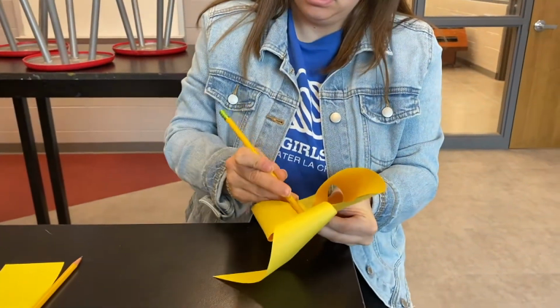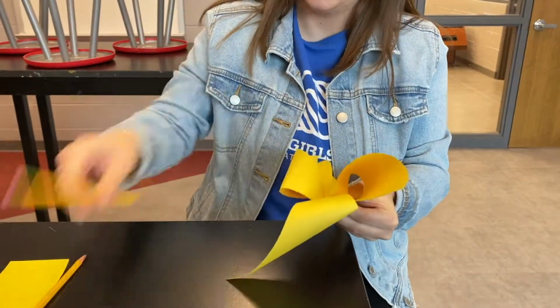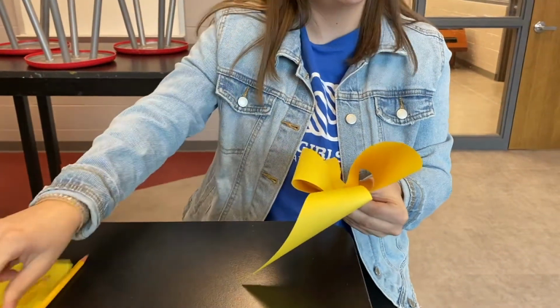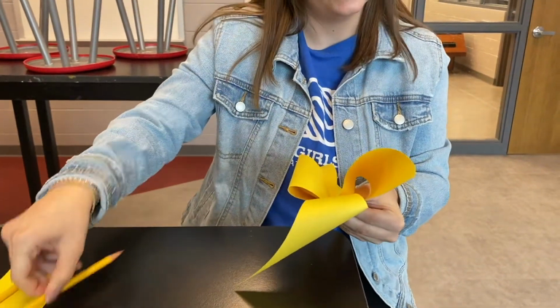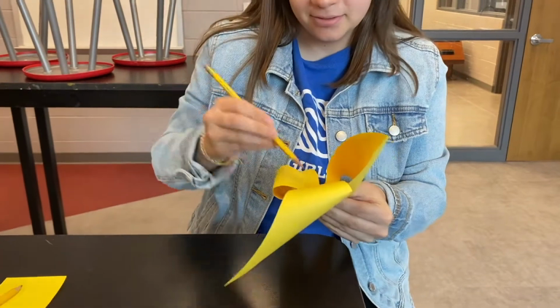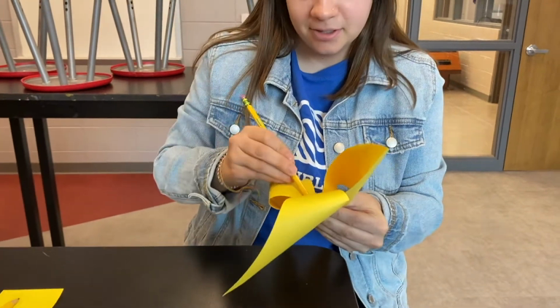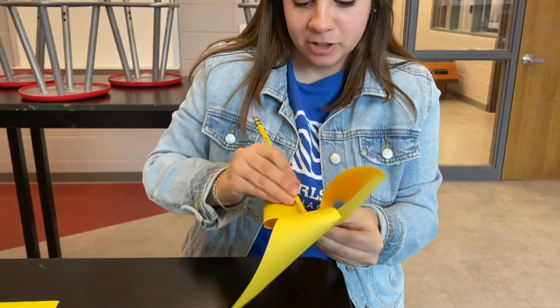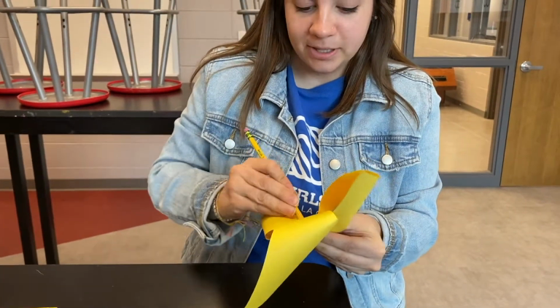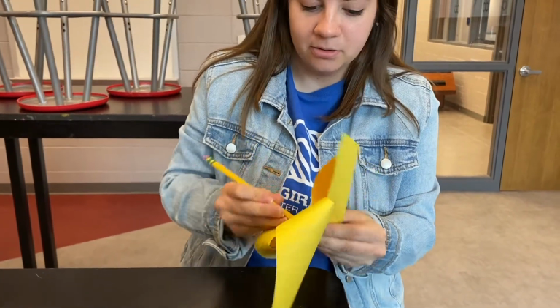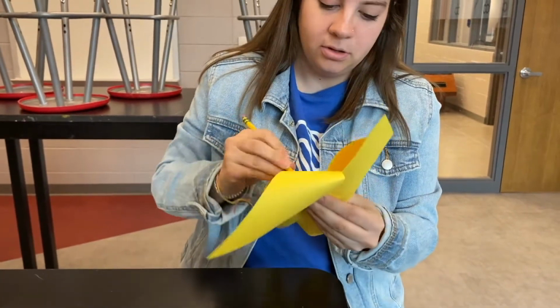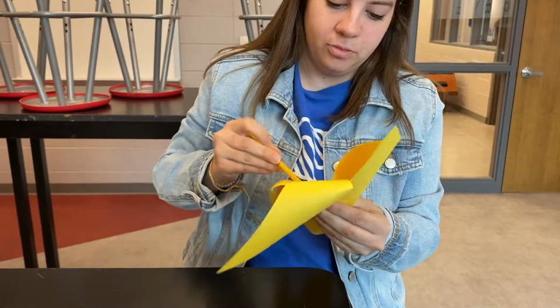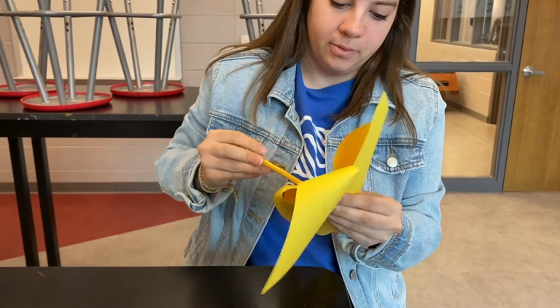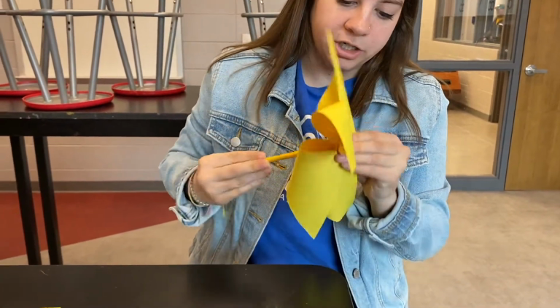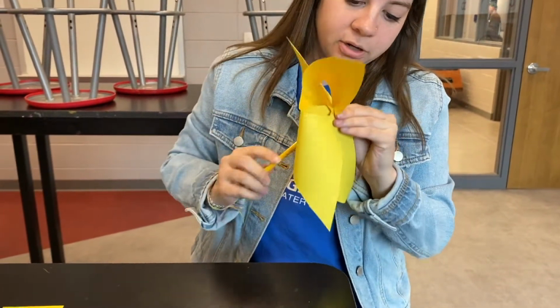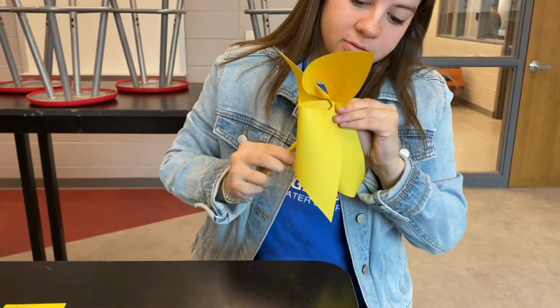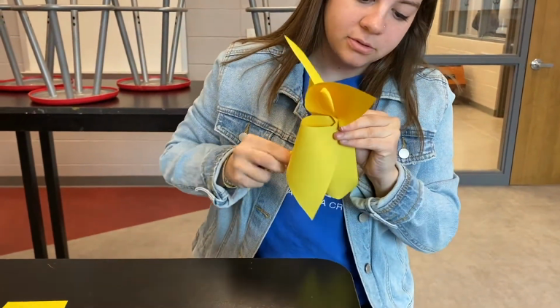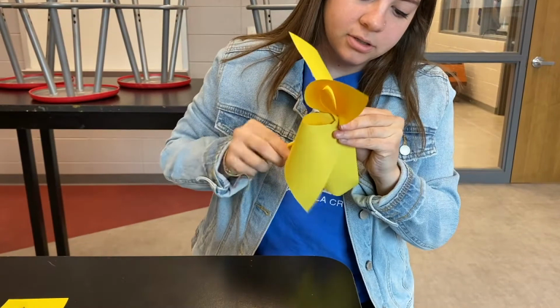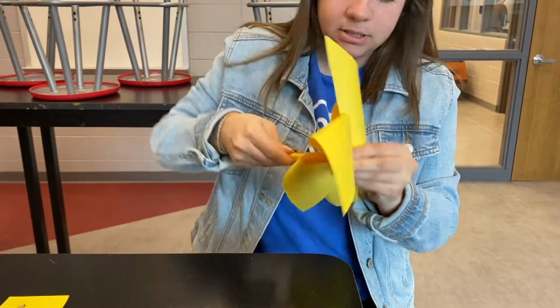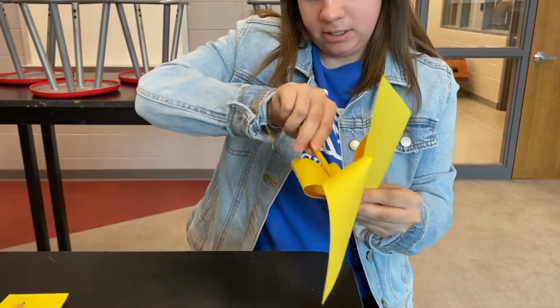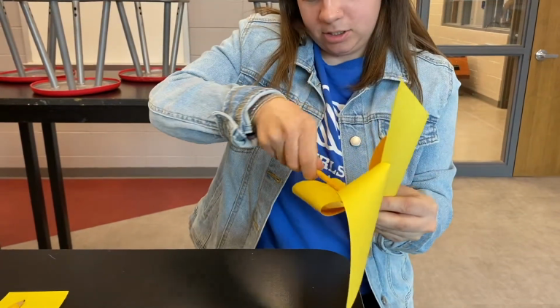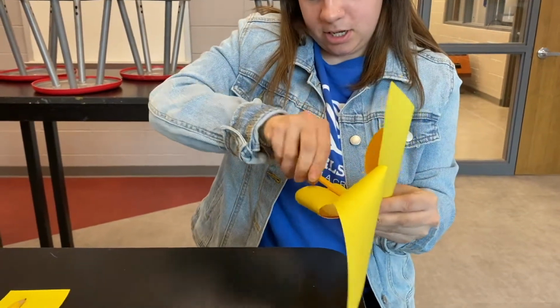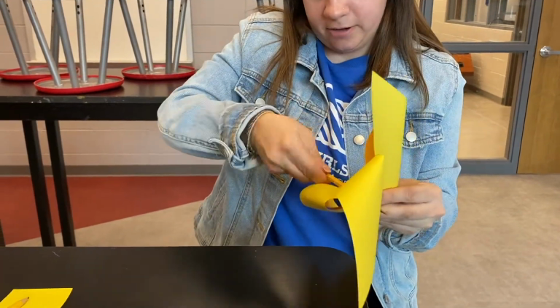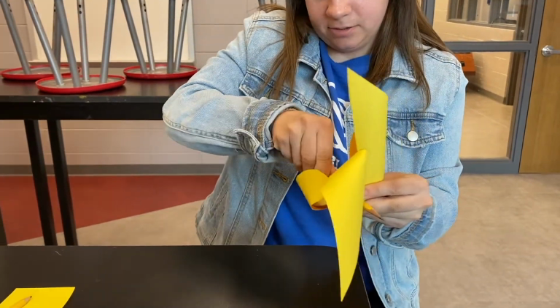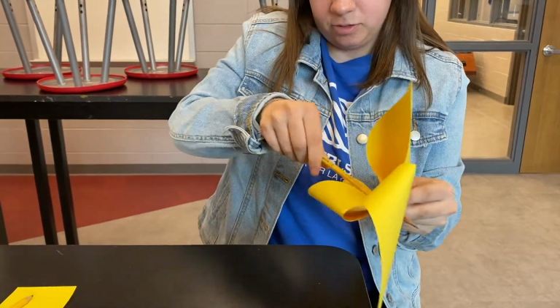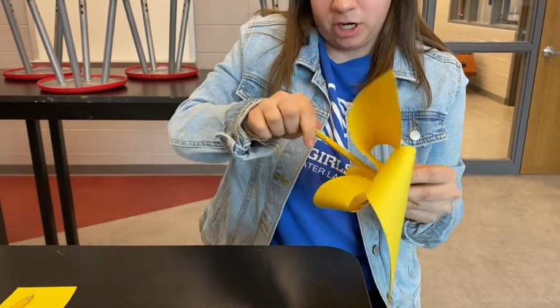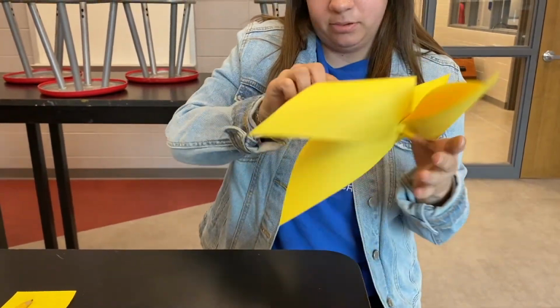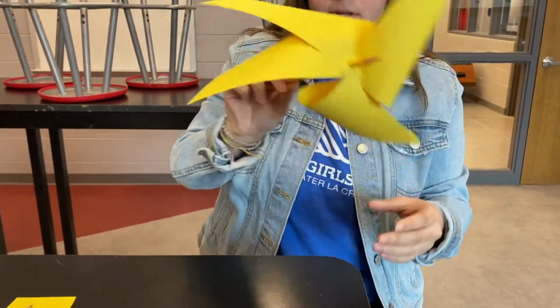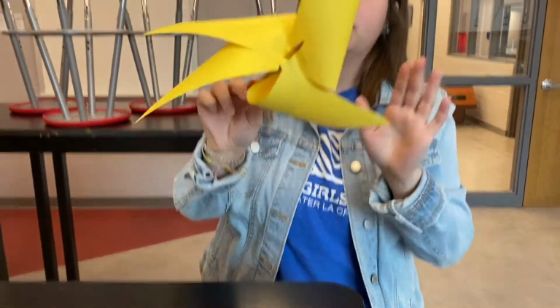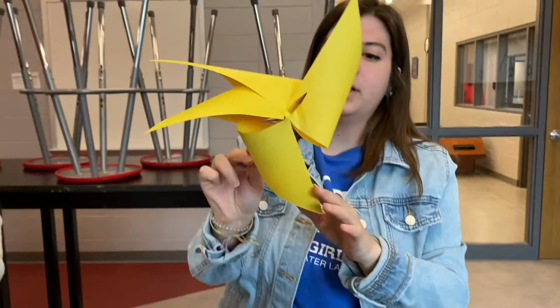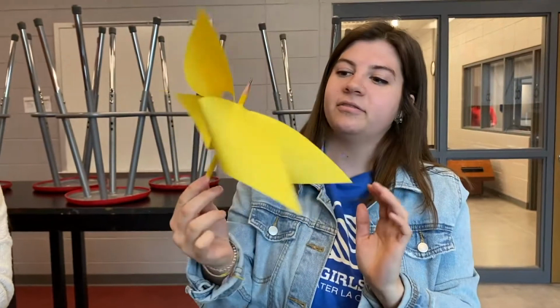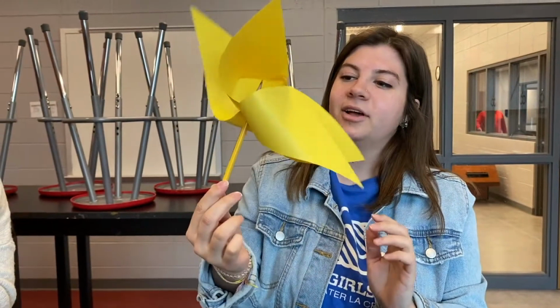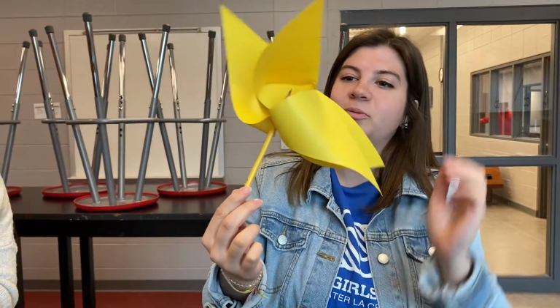Push my pencil through the paper, but make sure you don't hit yourself because the pencil is pretty sharp. And there we have a pinwheel.